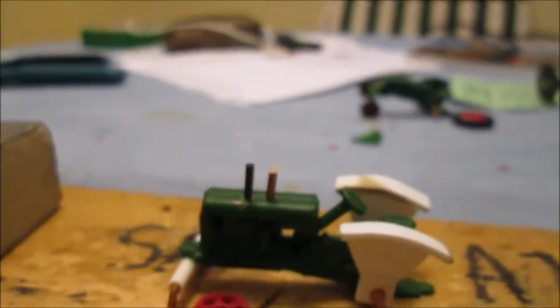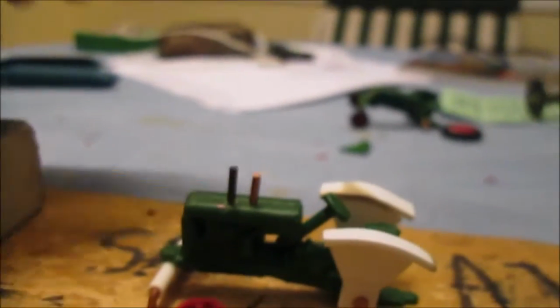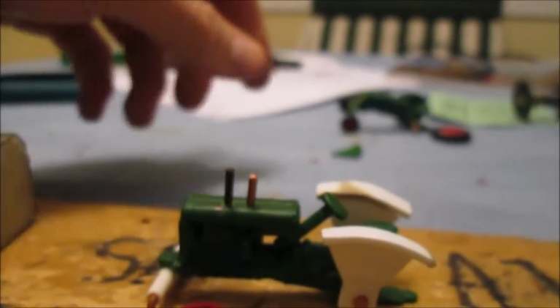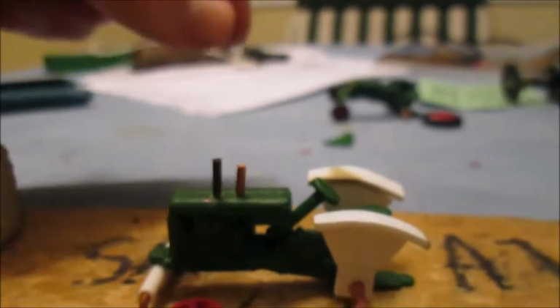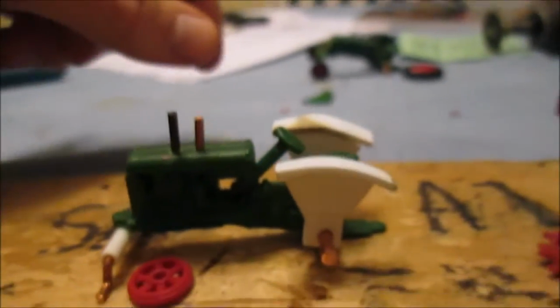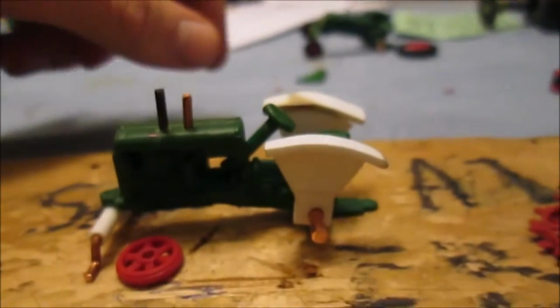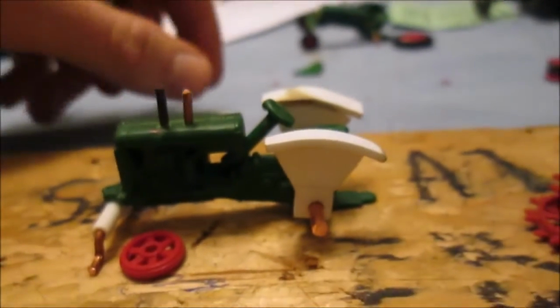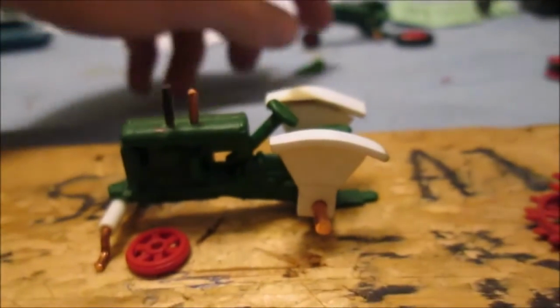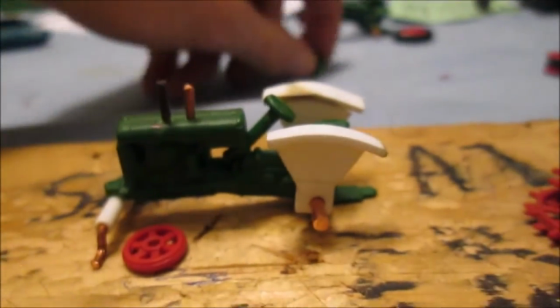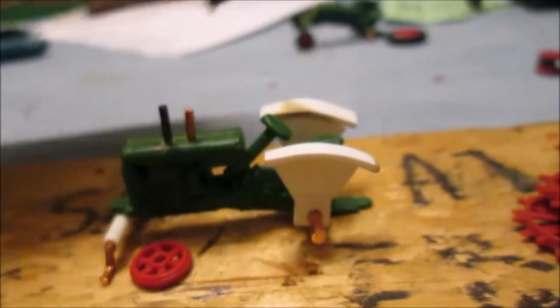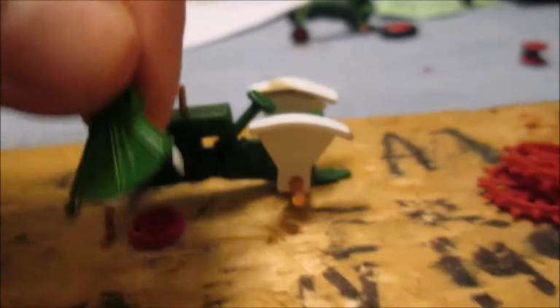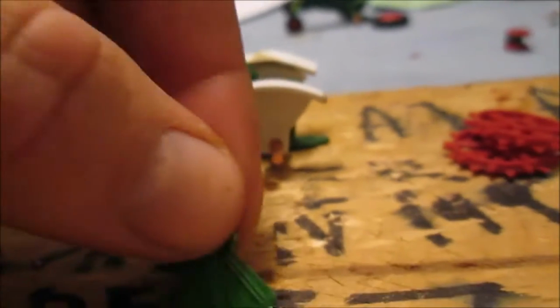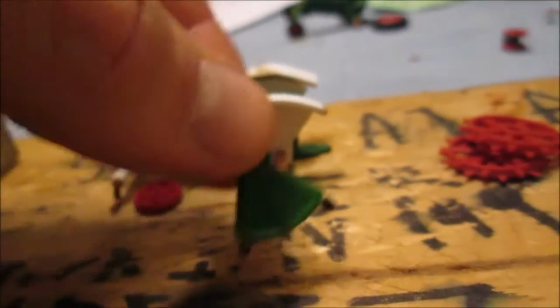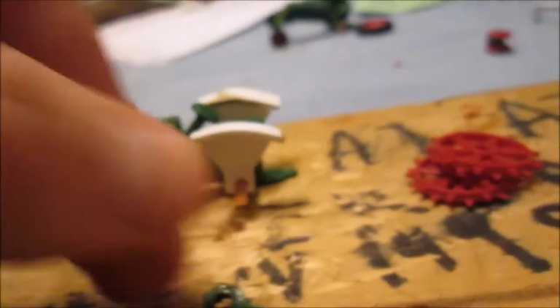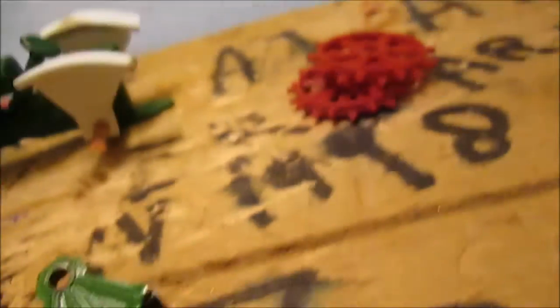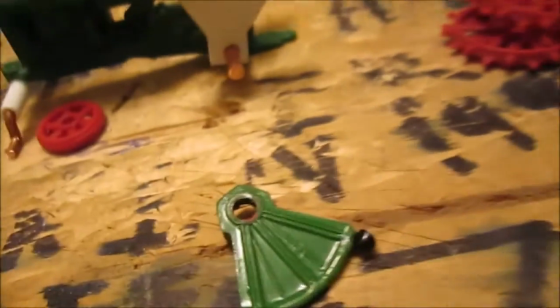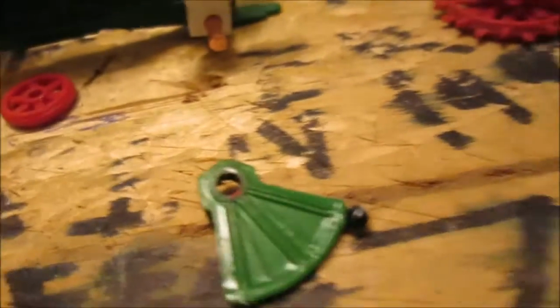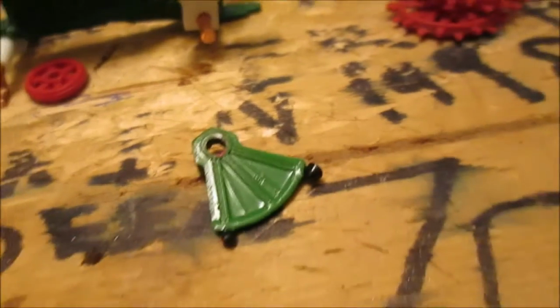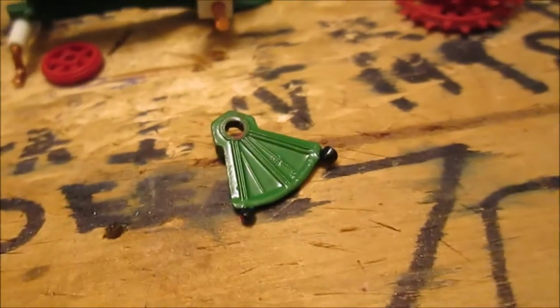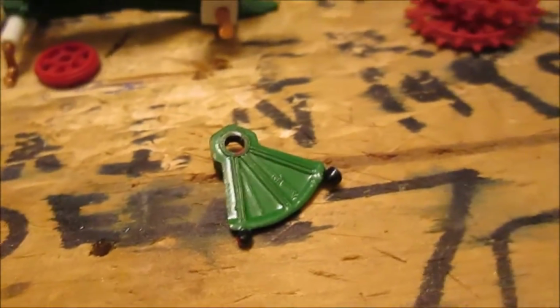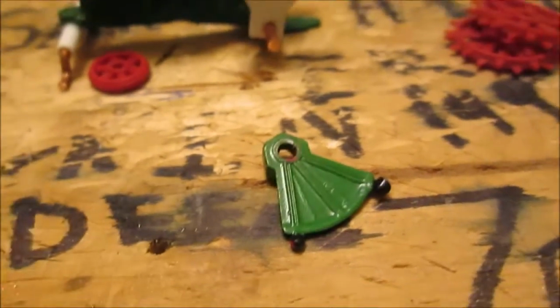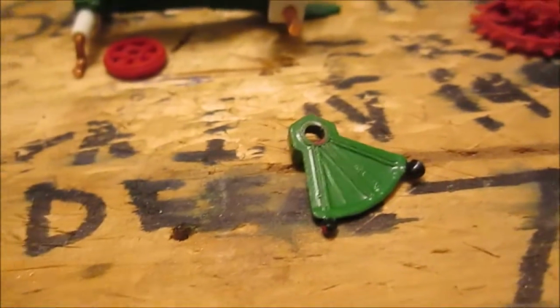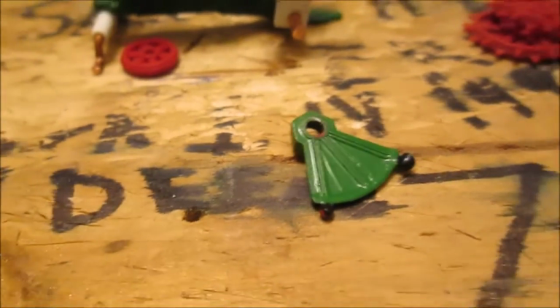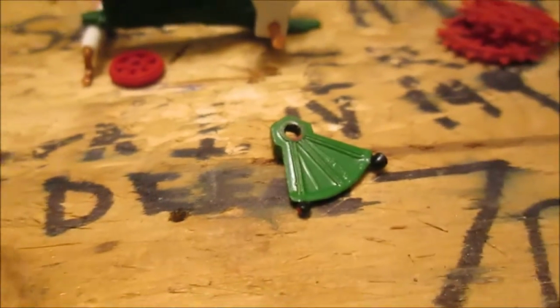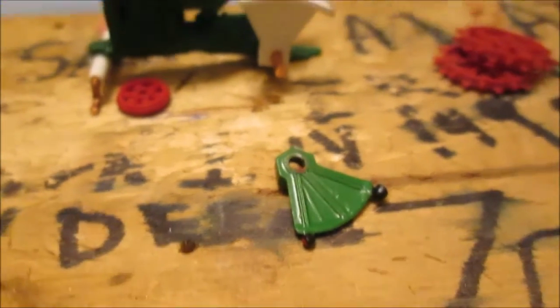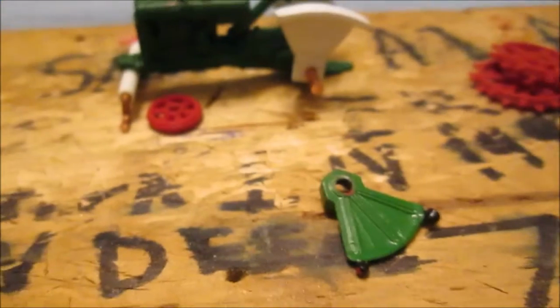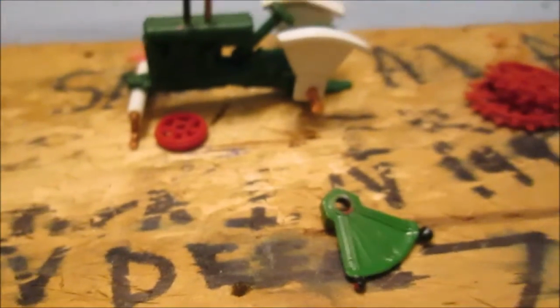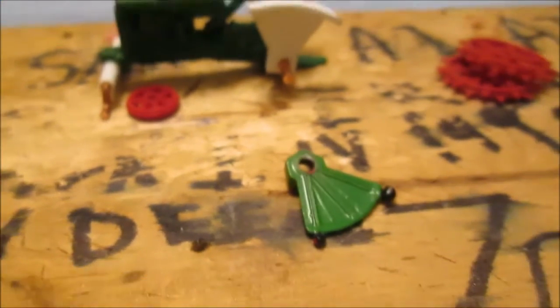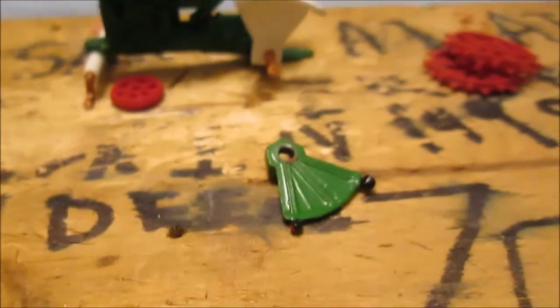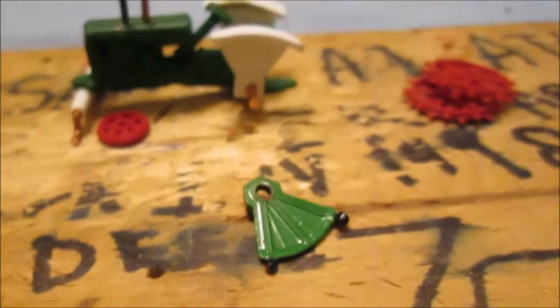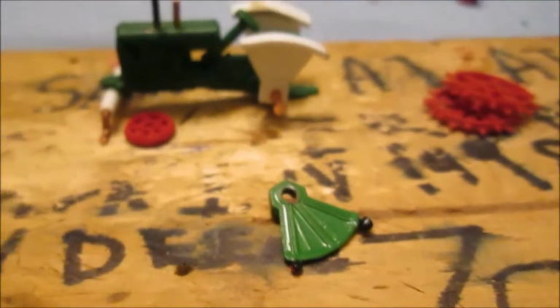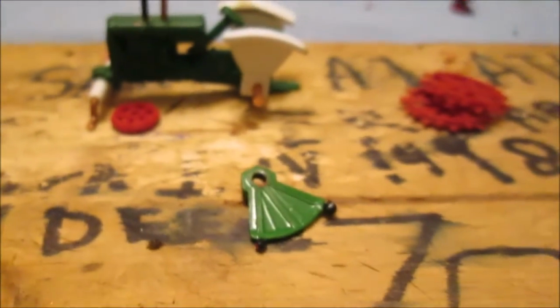Basically, how I got the height and the shape, I just traced one of the Oliver 70 fenders there — well, it's actually an 88 fender, but it does work.